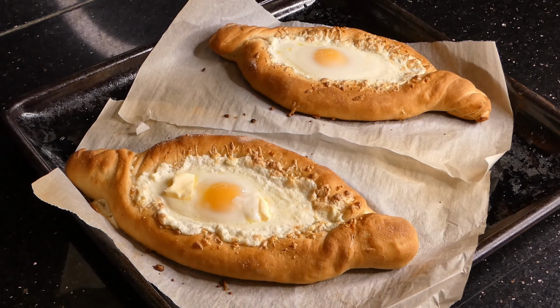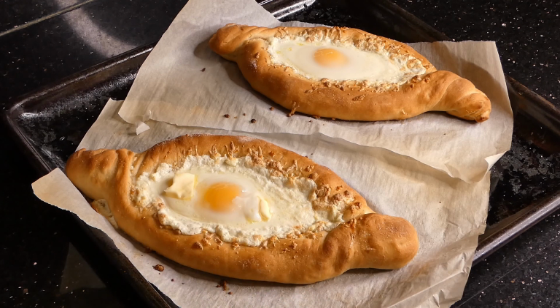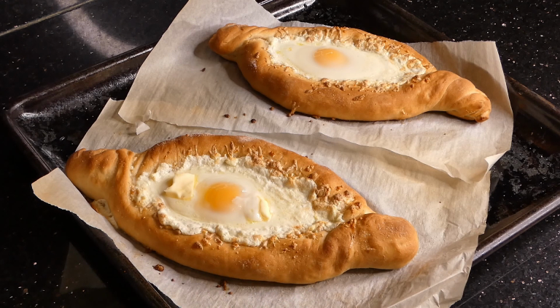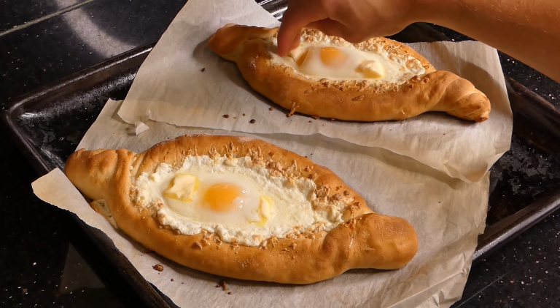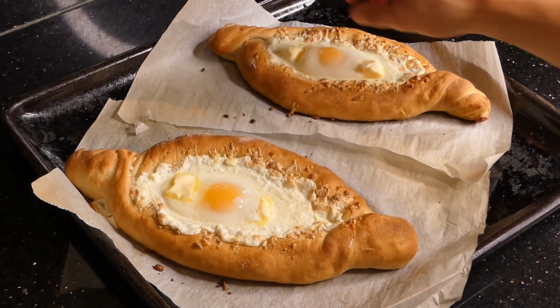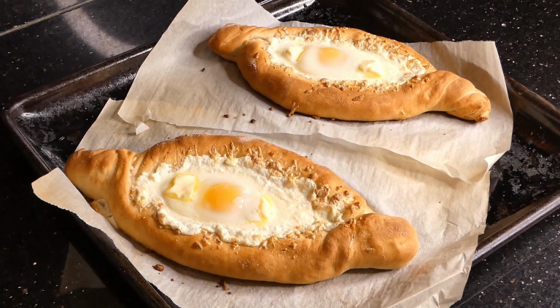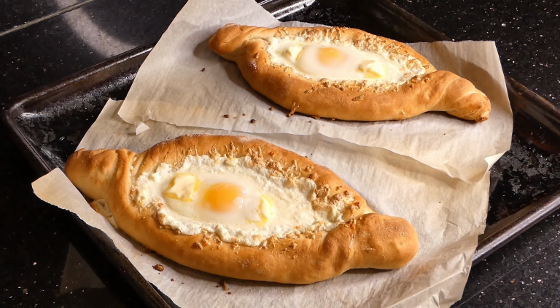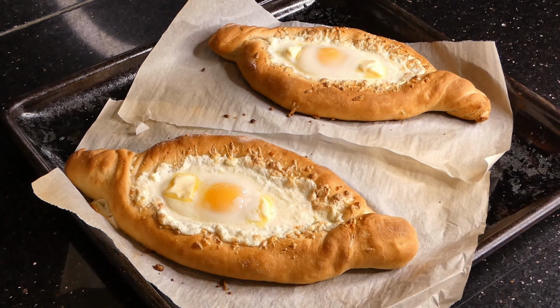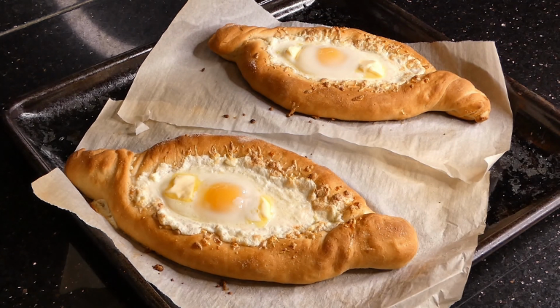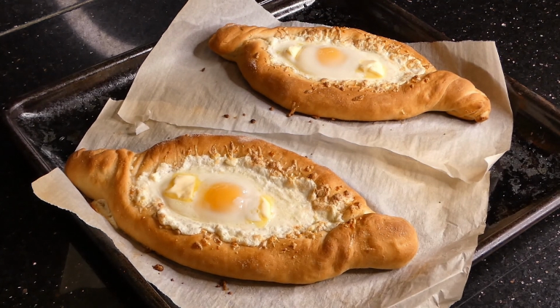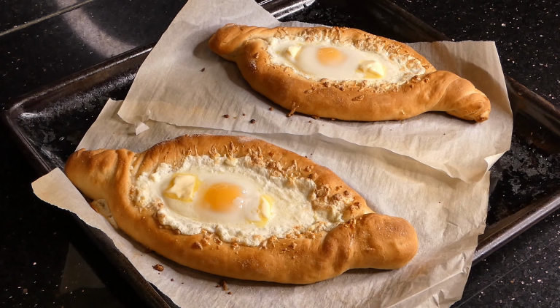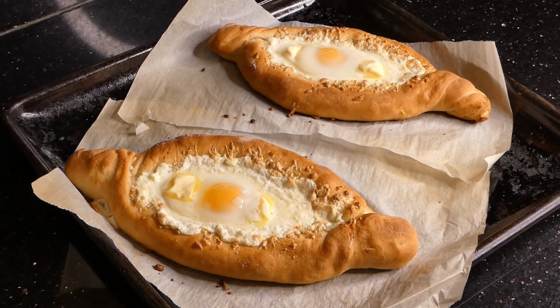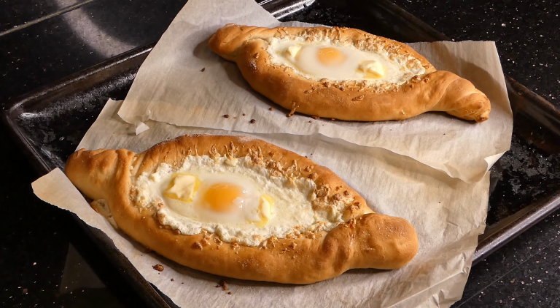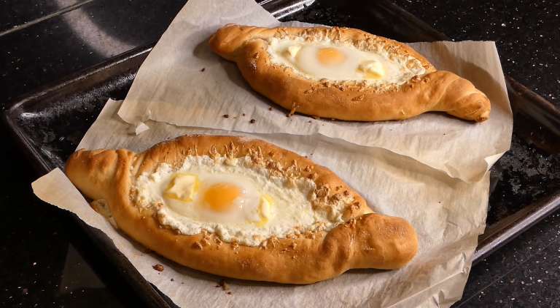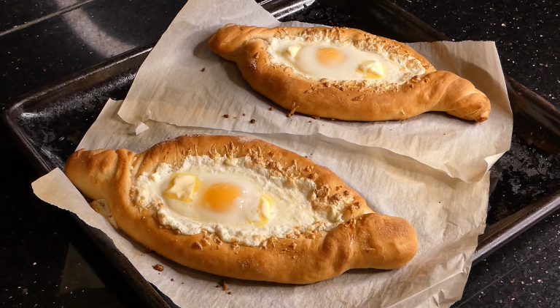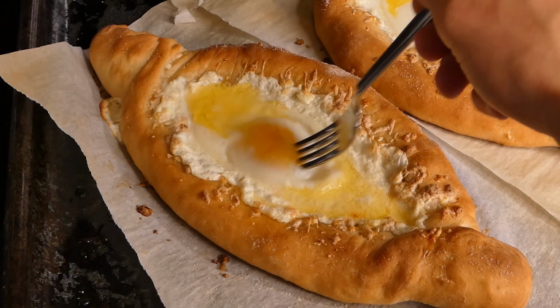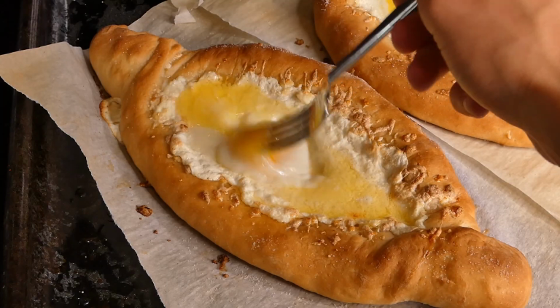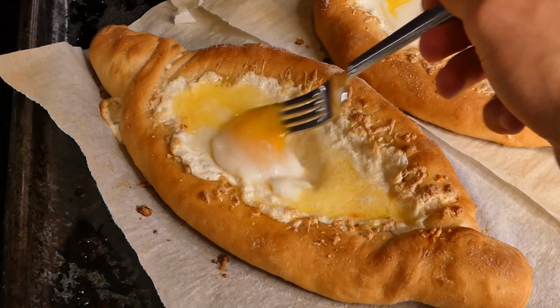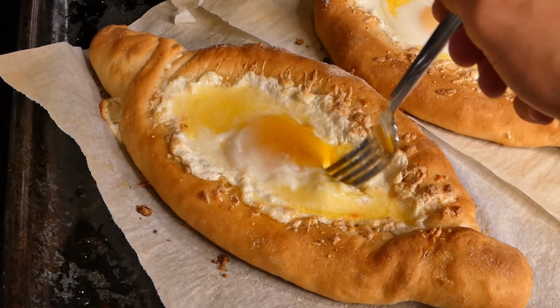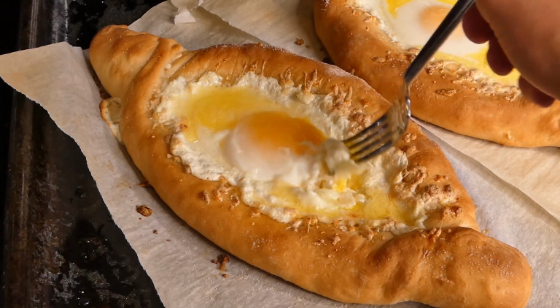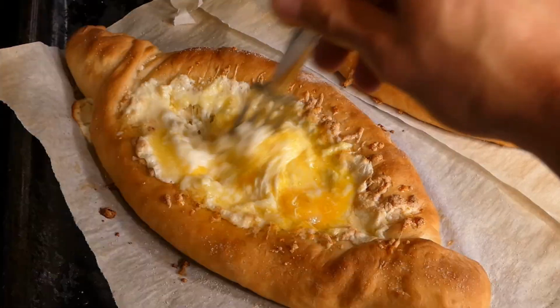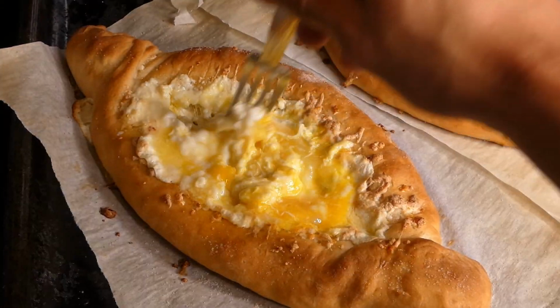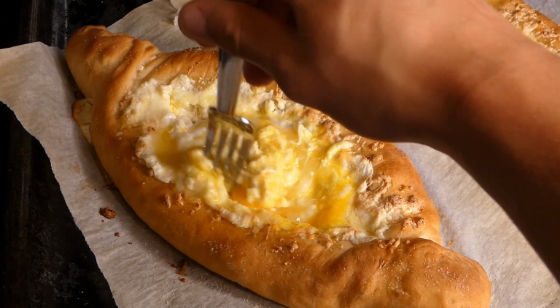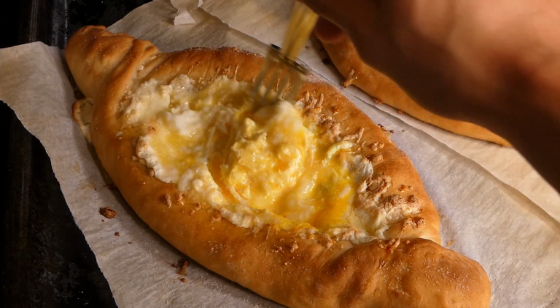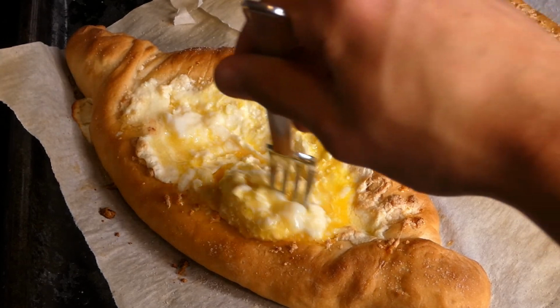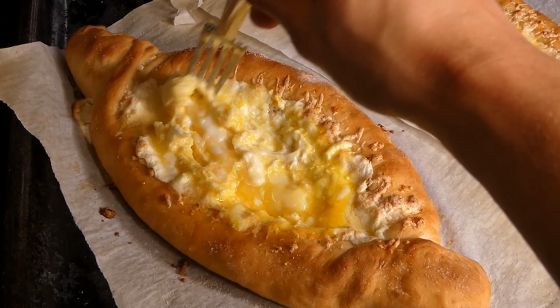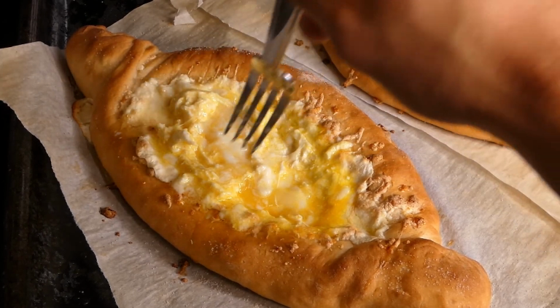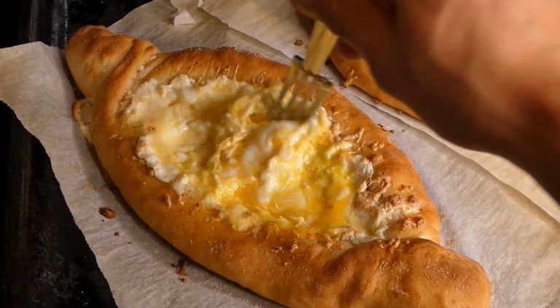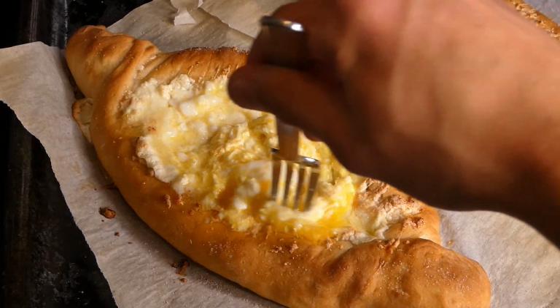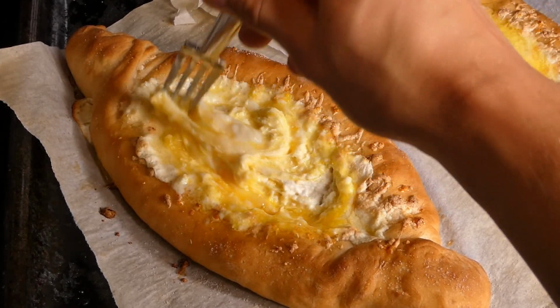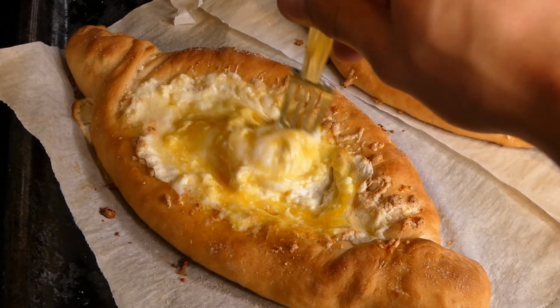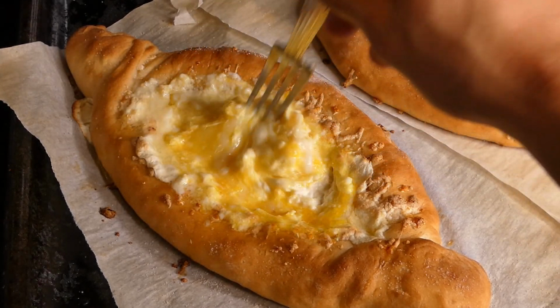Then add some butter on the inside, and optionally you can add some salt as well. Now you're going to take a fork and beat everything in the center together. This is a non-negotiable, unskippable step — if you don't do this, you will be banned from the country of Georgia.